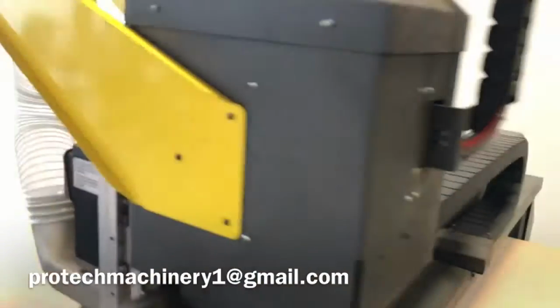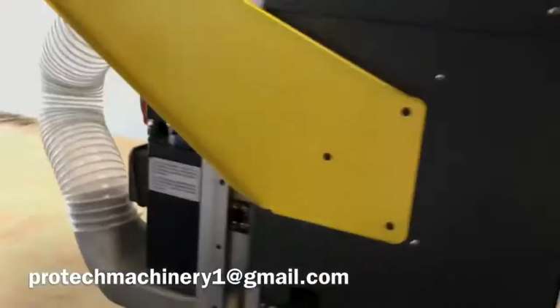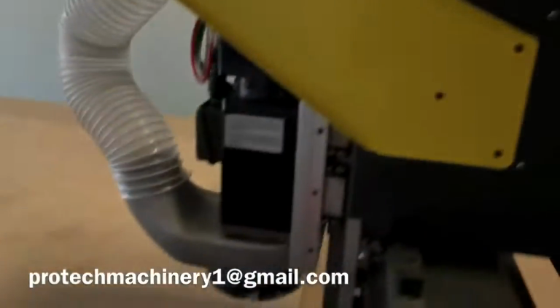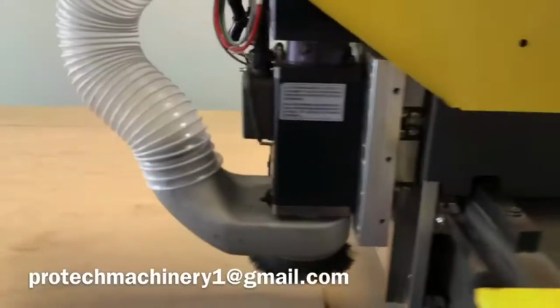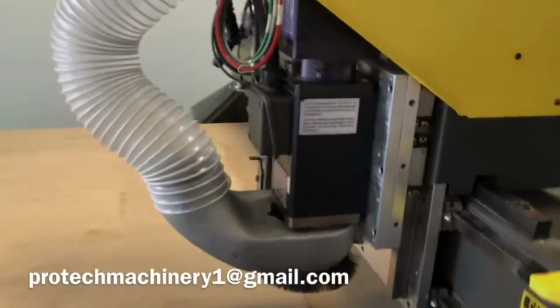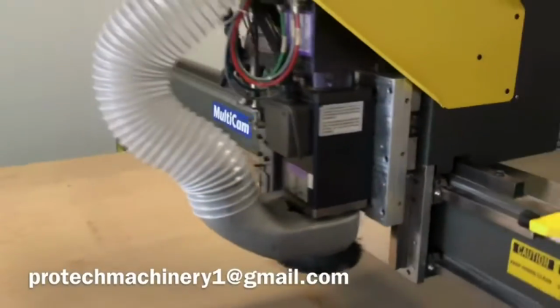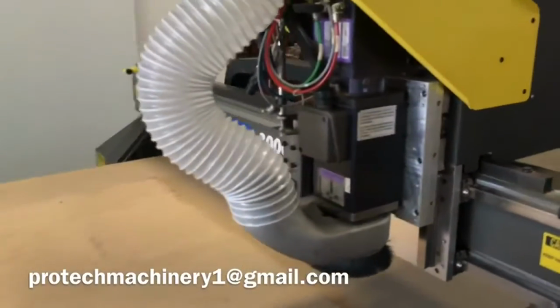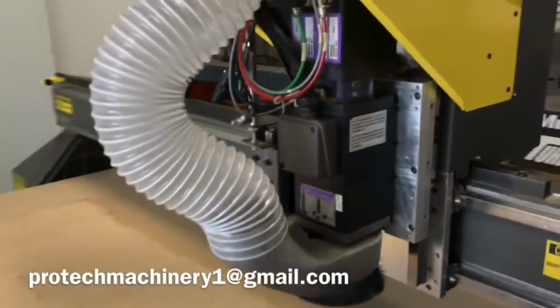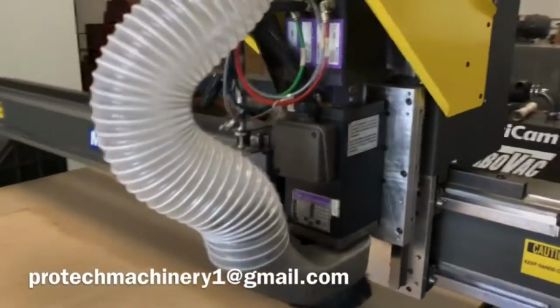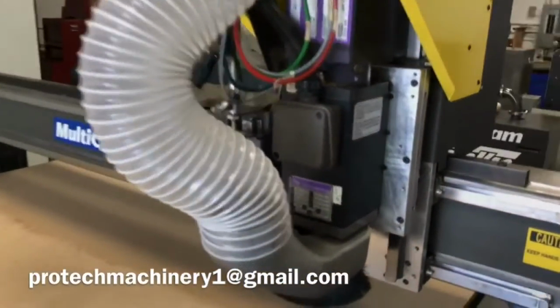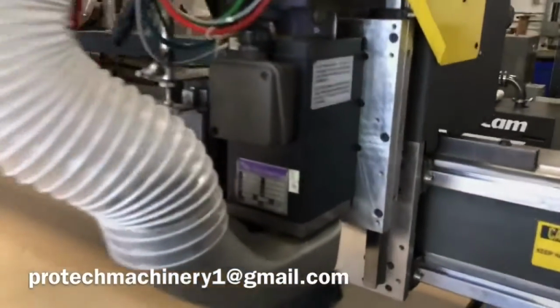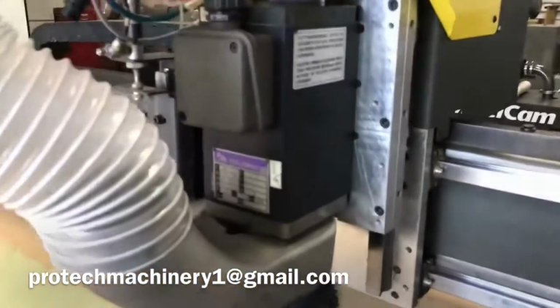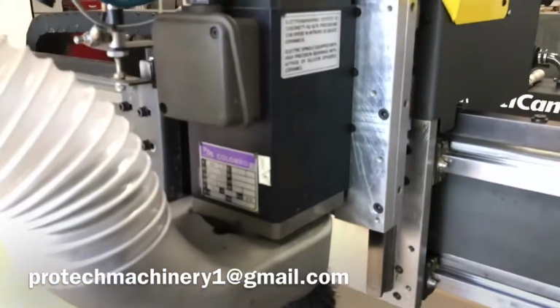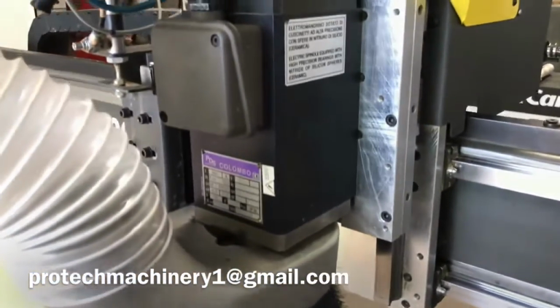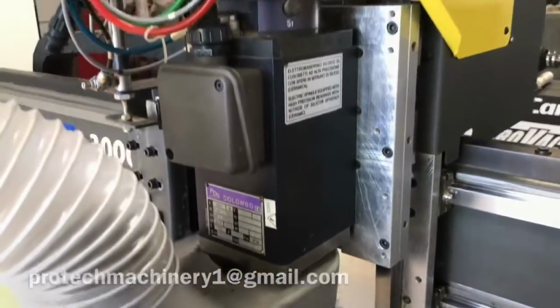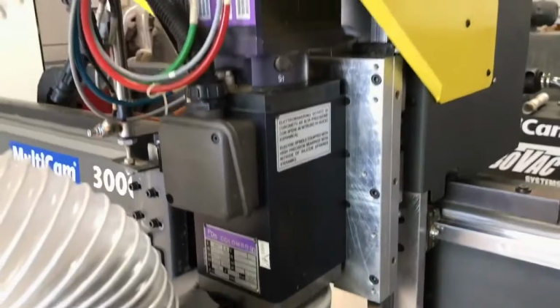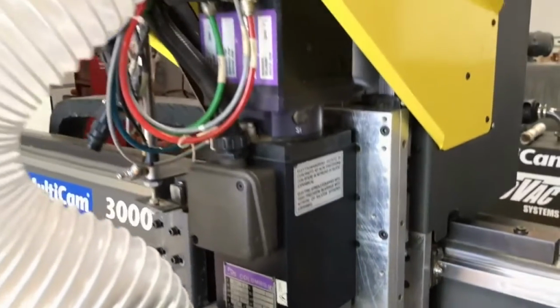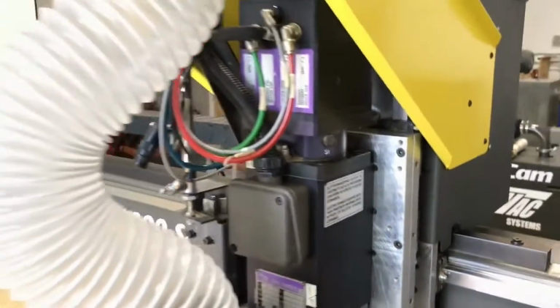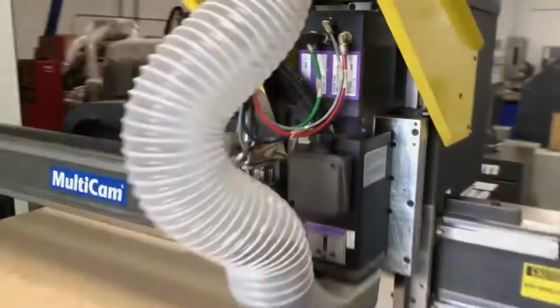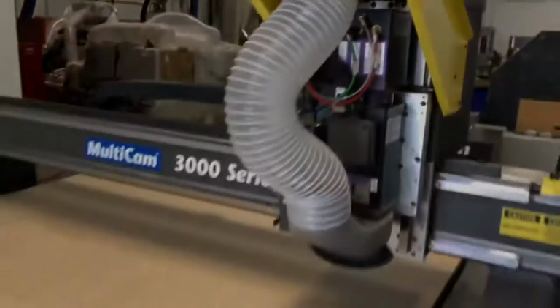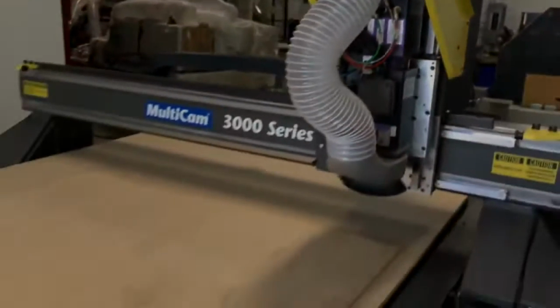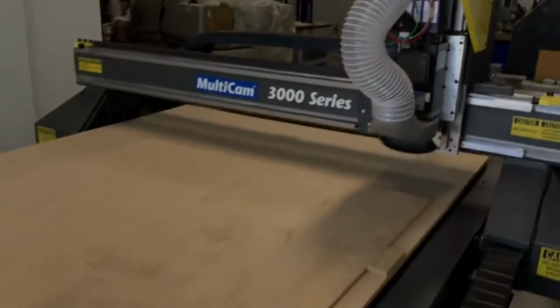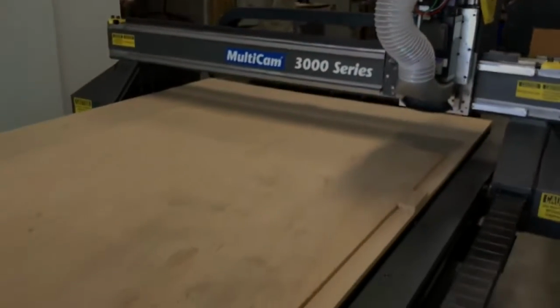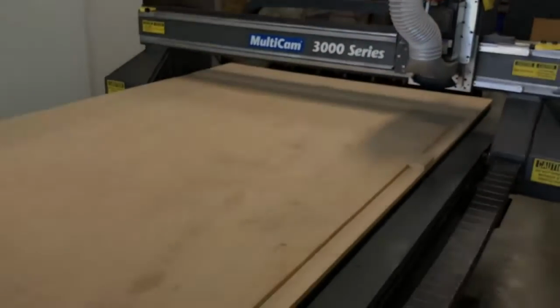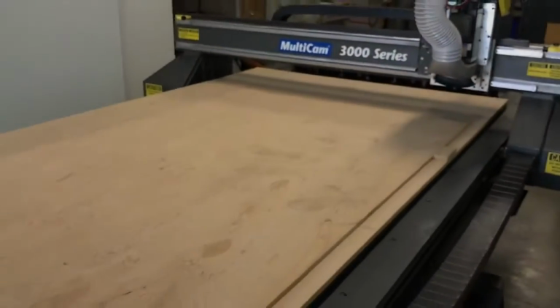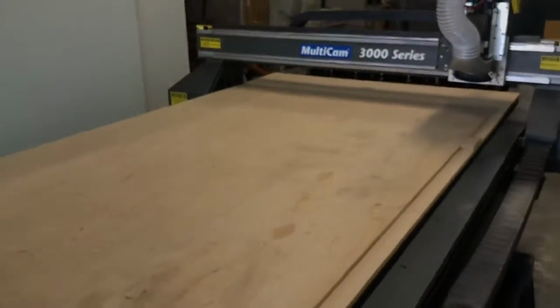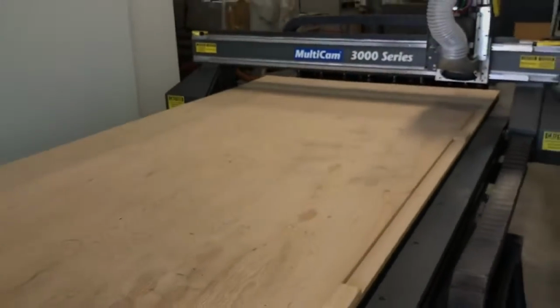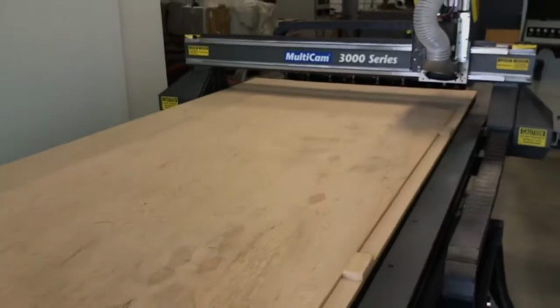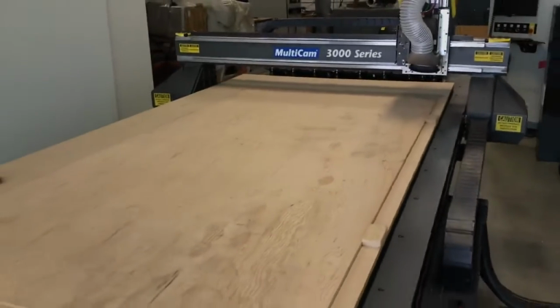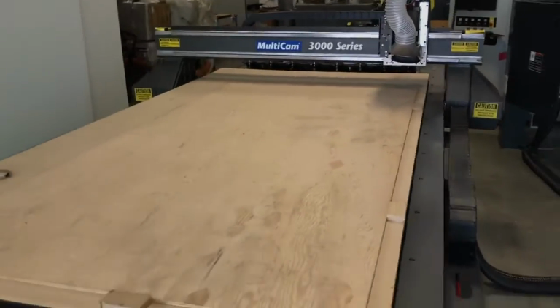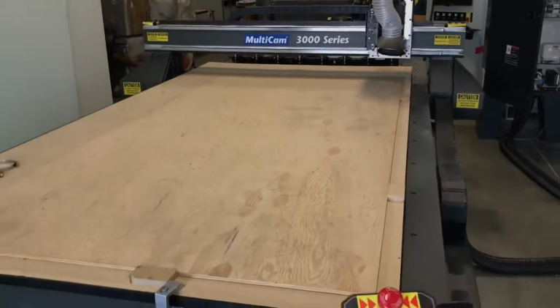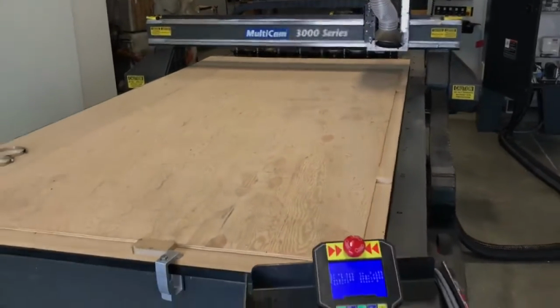I will do a more comprehensive video once we have a little bit more time. I'll get the vacuum pump hooked up and the dust collection hooked up so we can actually cut some things for you. But we did want to get something out so you could see this machine right away.